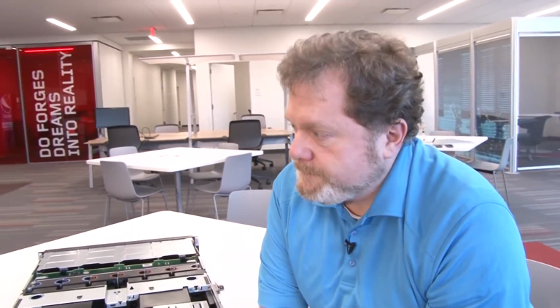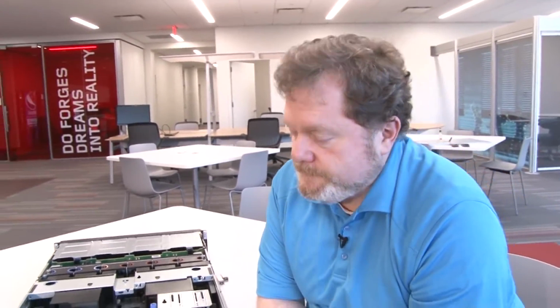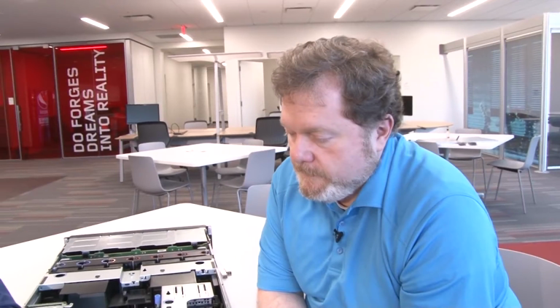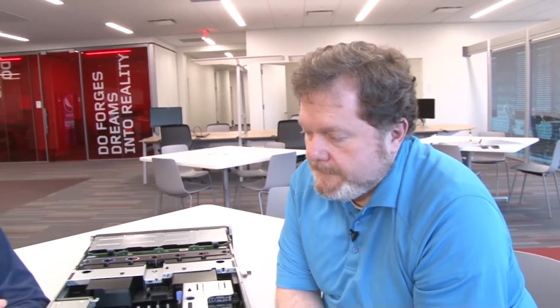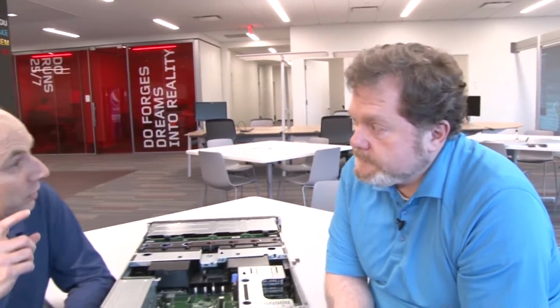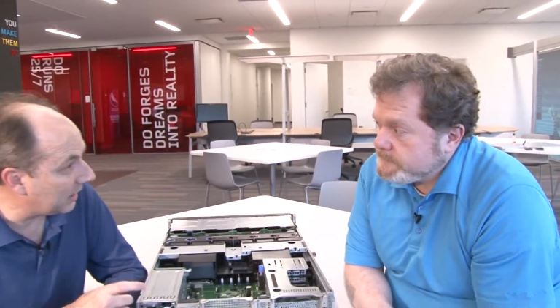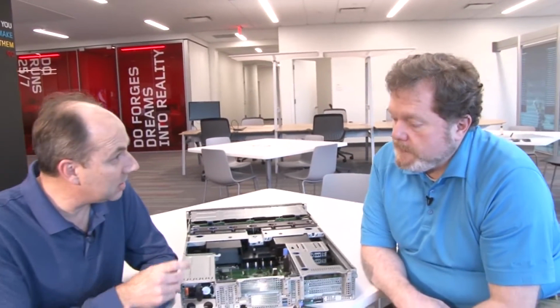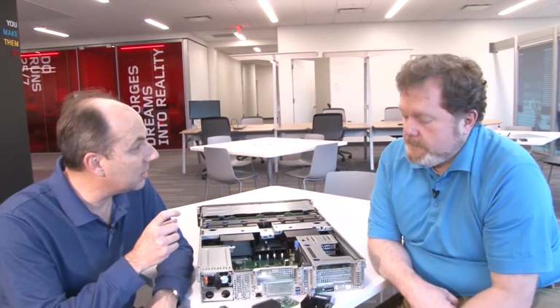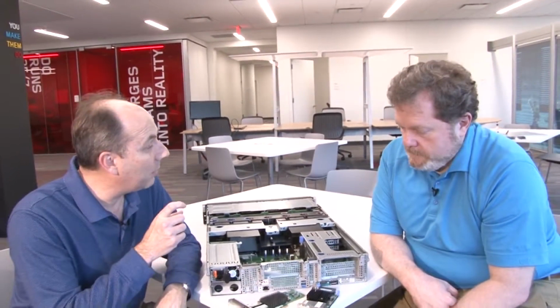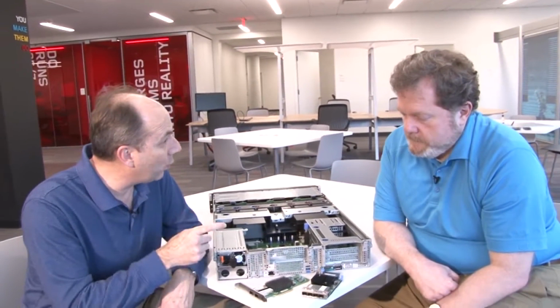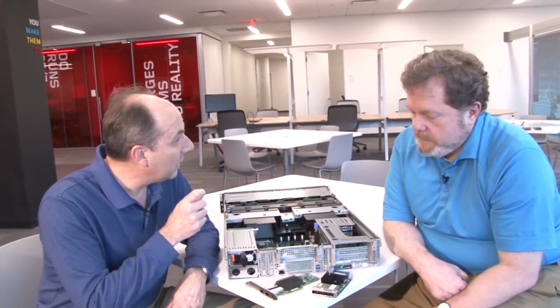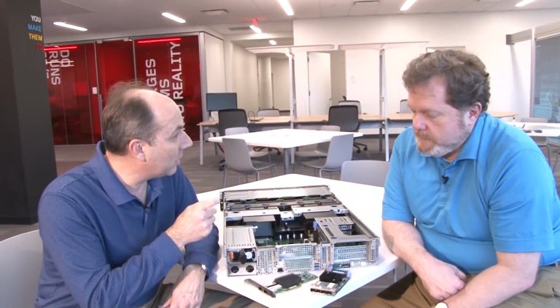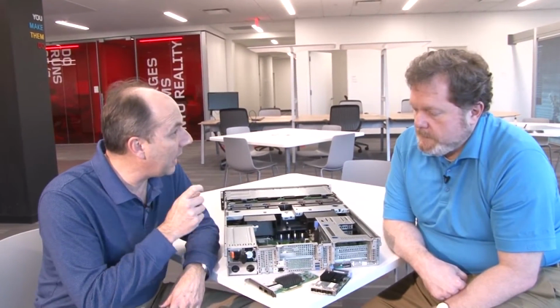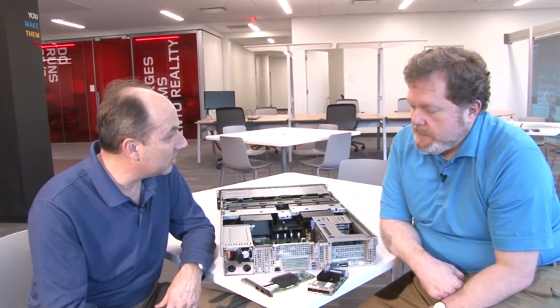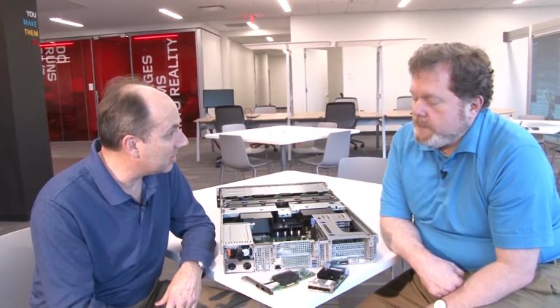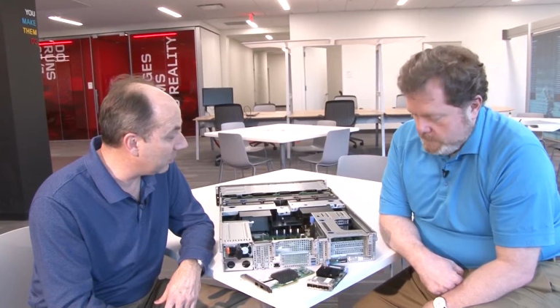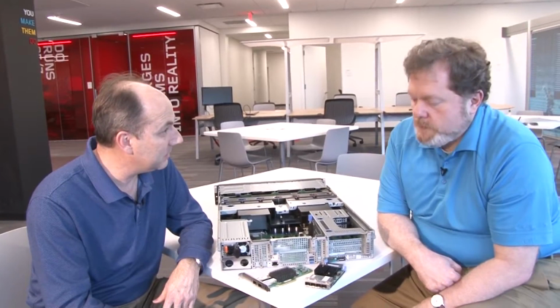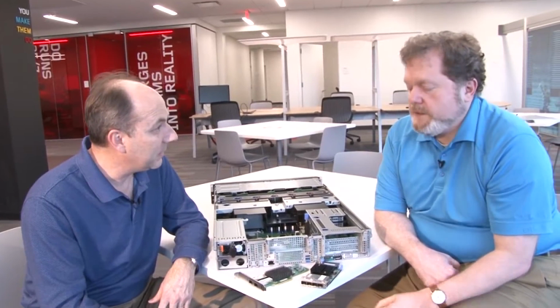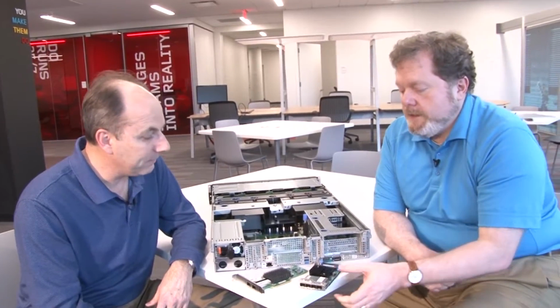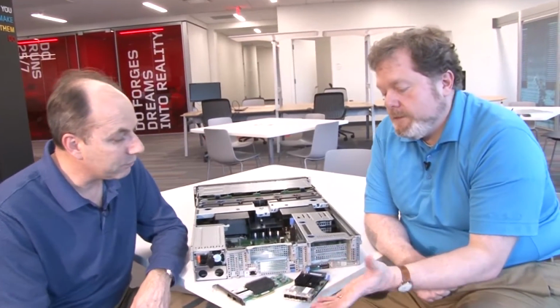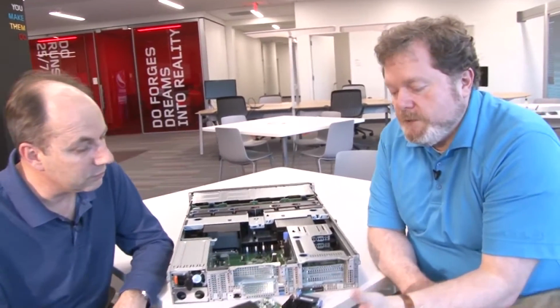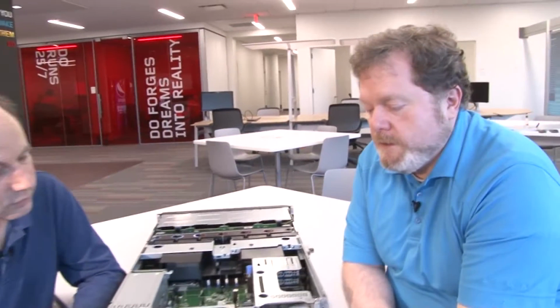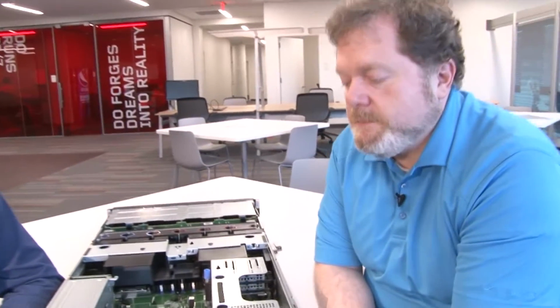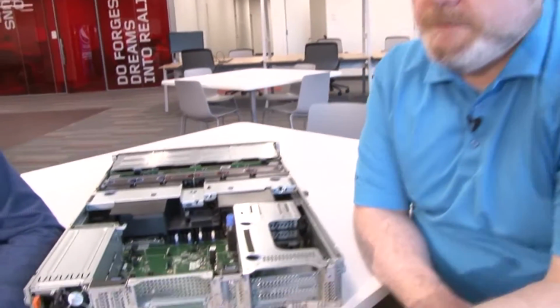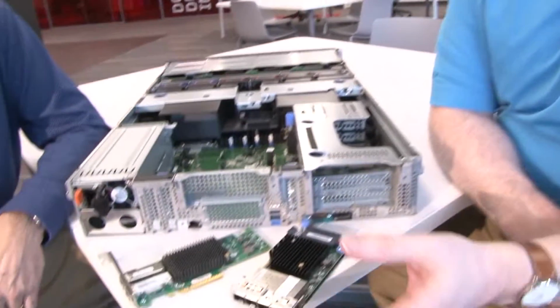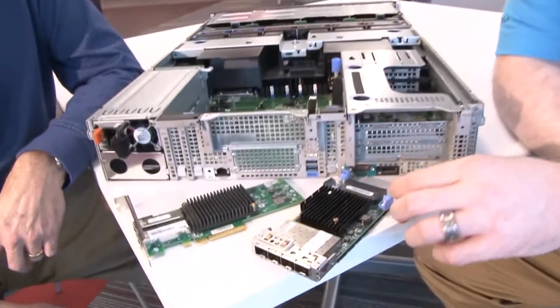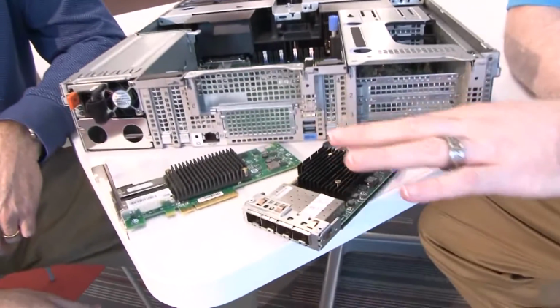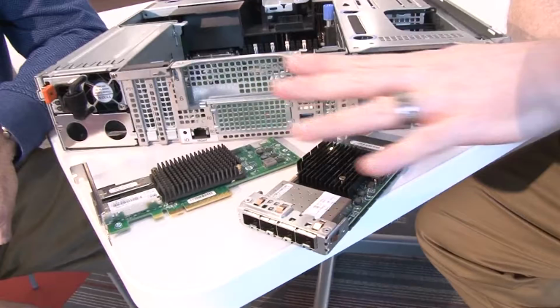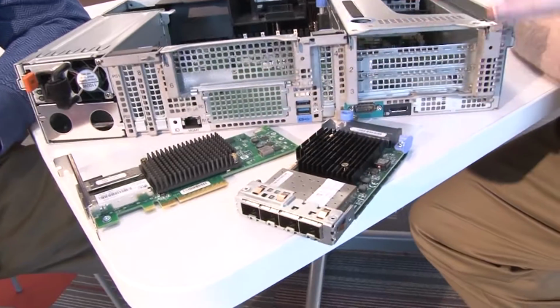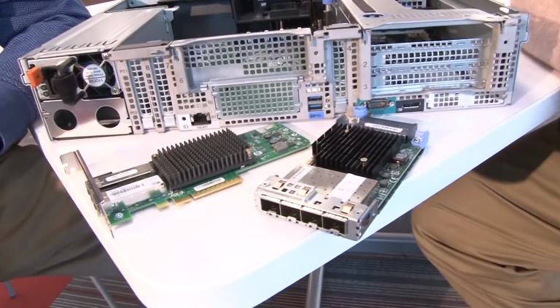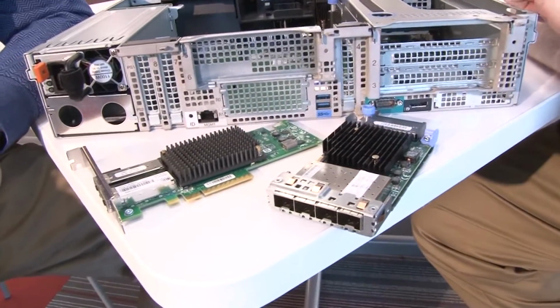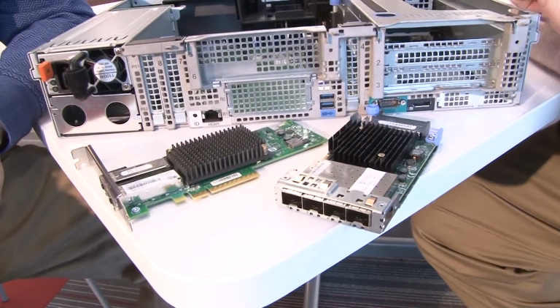There are also CNAs that support FCoE and iSCSI. And if you're familiar with our SystemX and FlexServer products, this is equivalent to the Virtual Fabric Adapter 5.